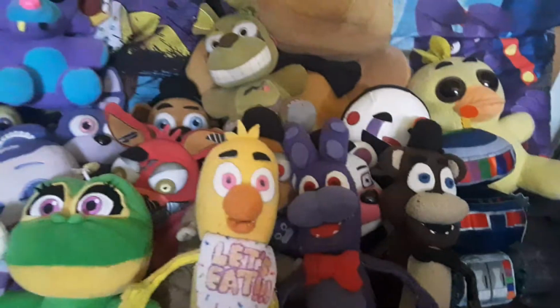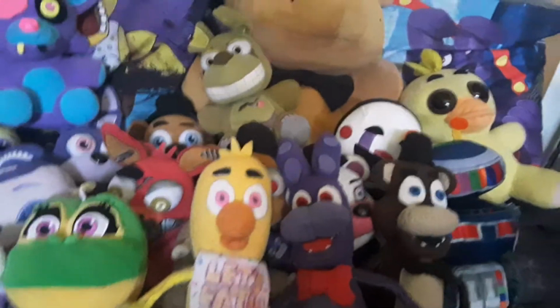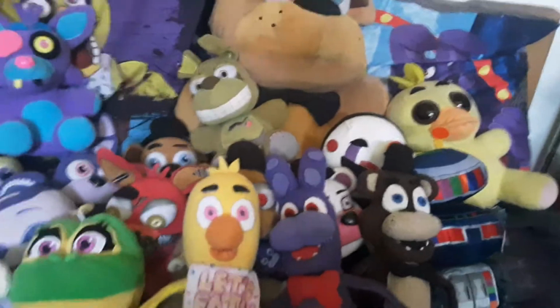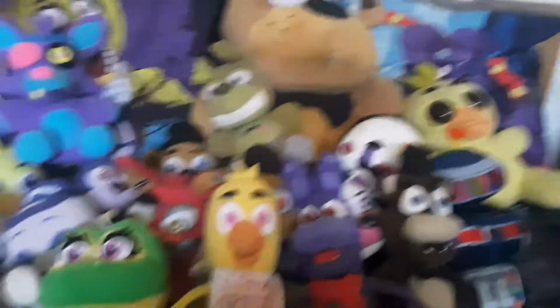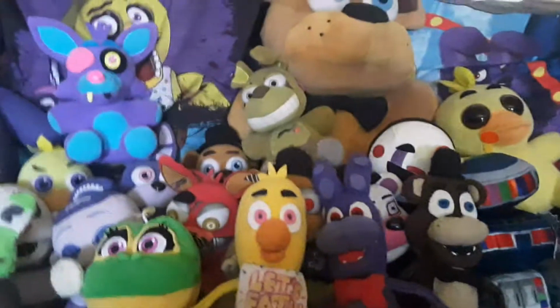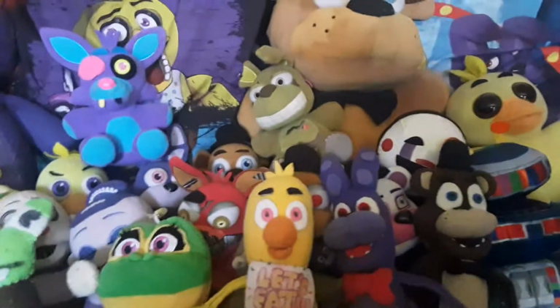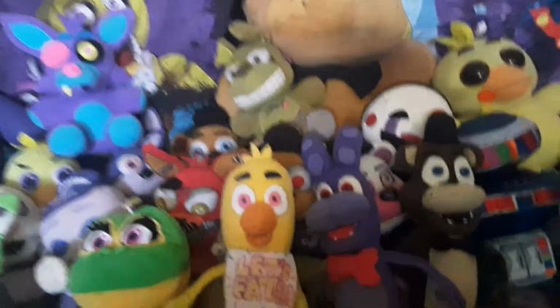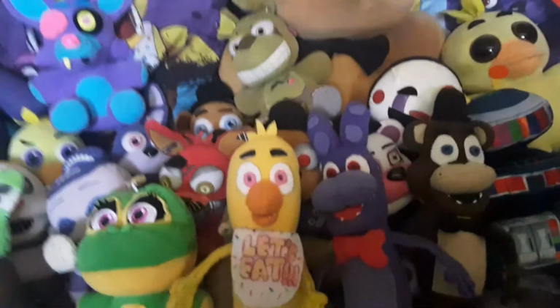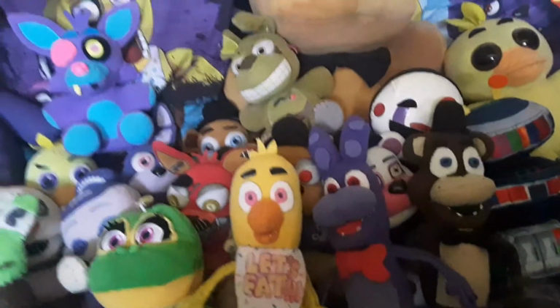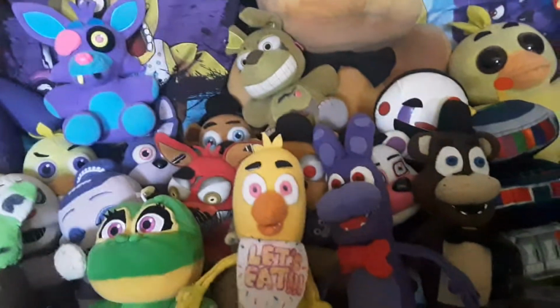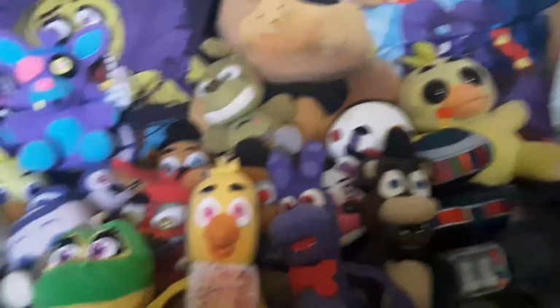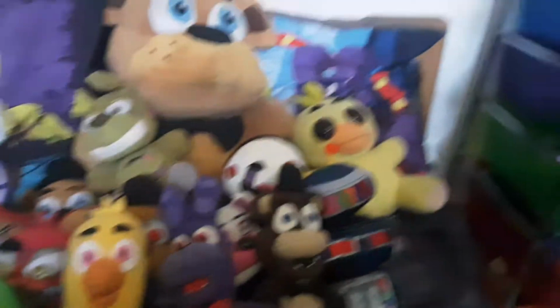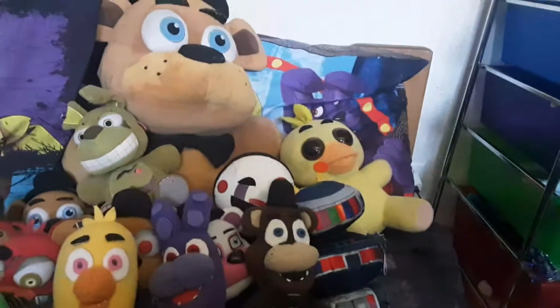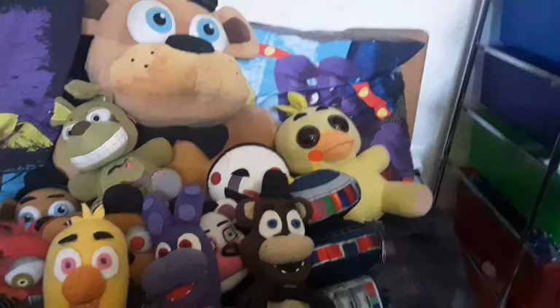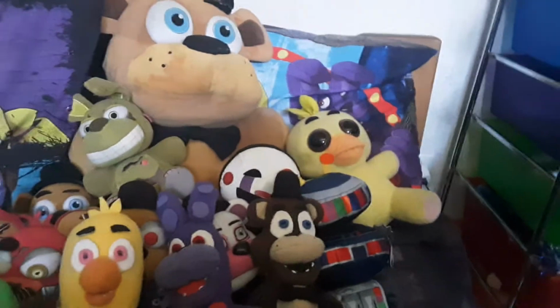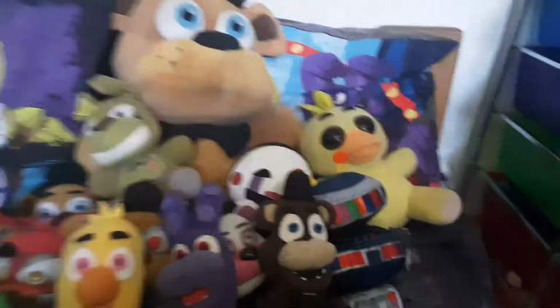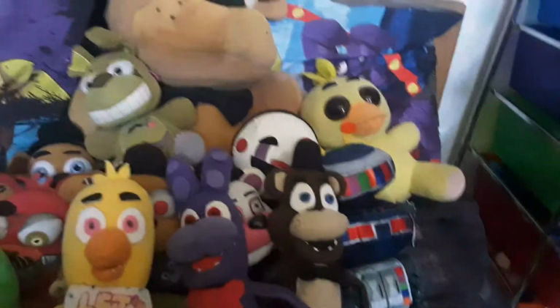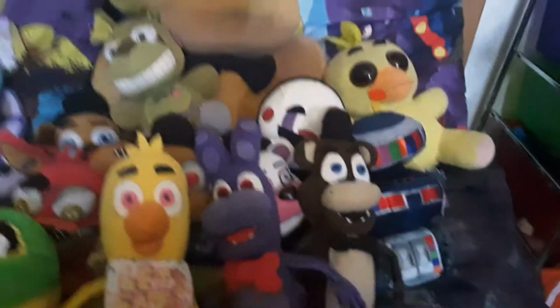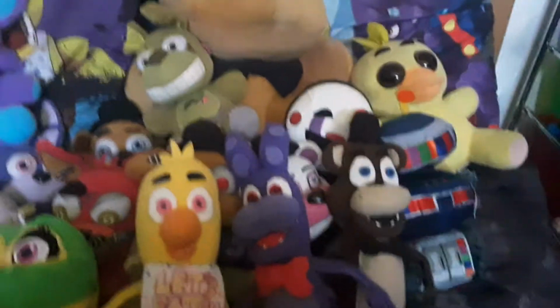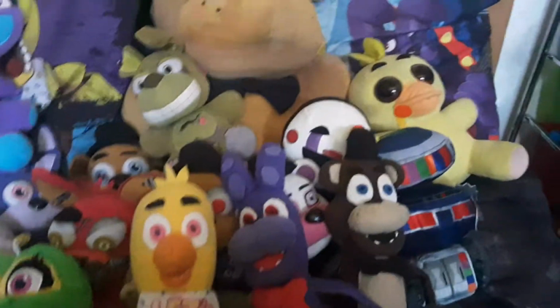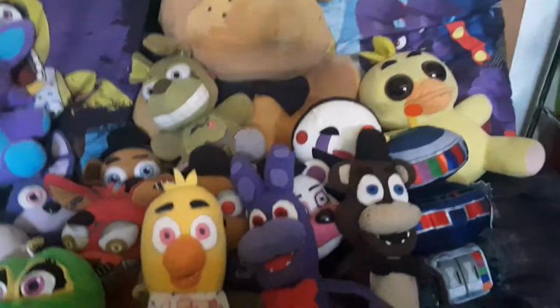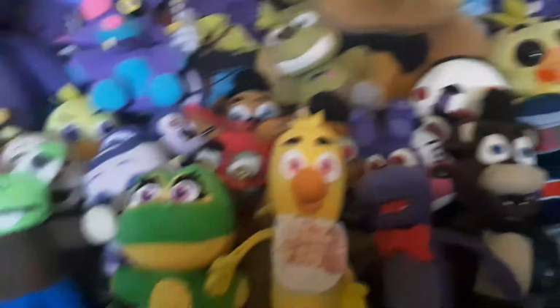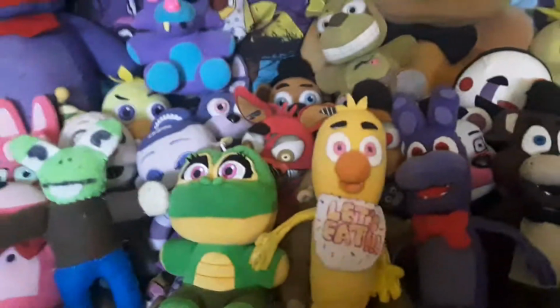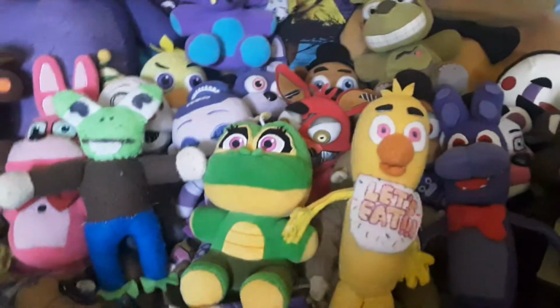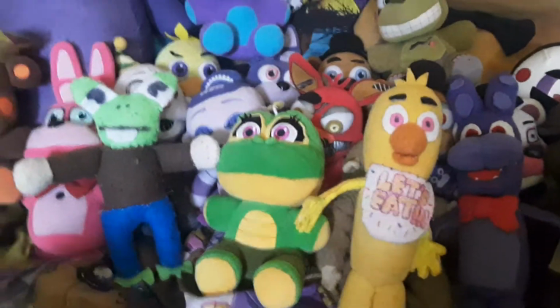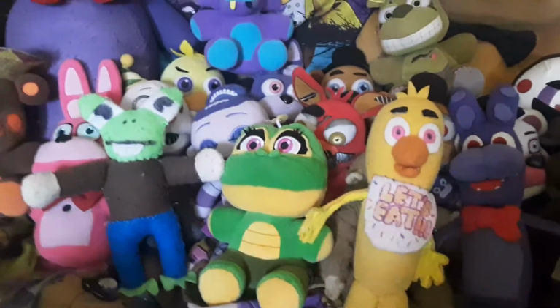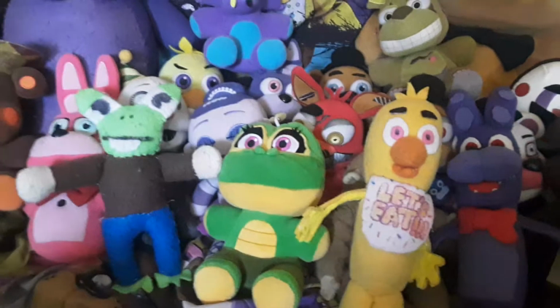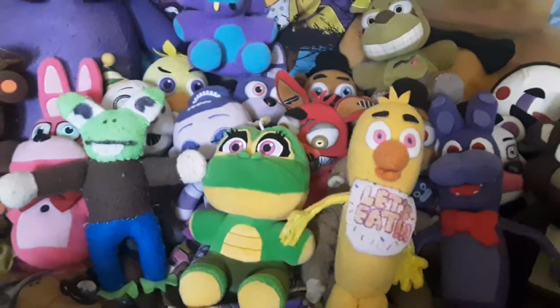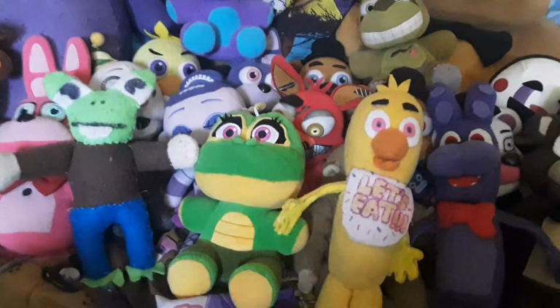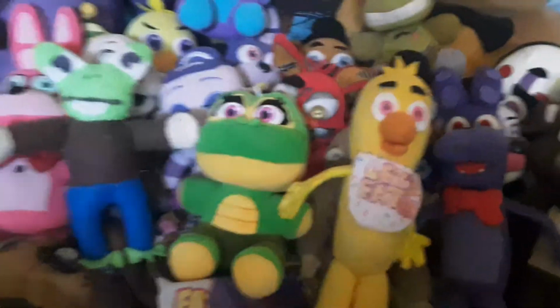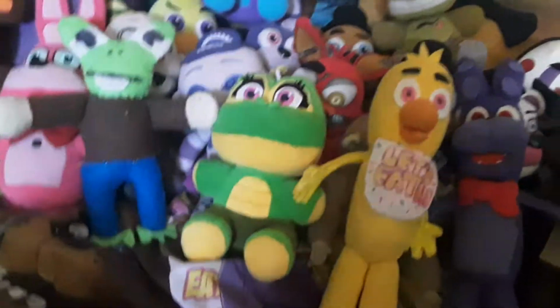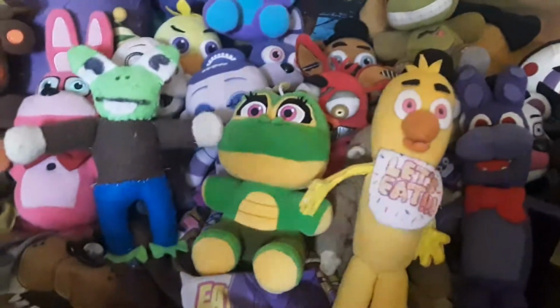If you guys know already, I already have a custom Foxy, but I do not know where it is at the moment. I don't know where my Foxy is — so I'll have to move on then. That sucks.